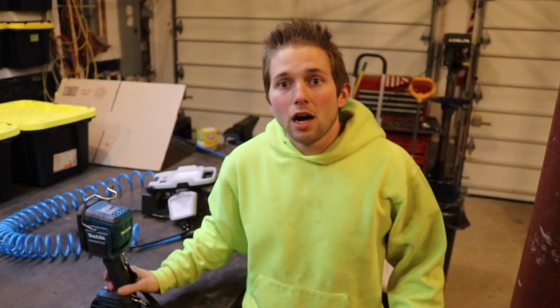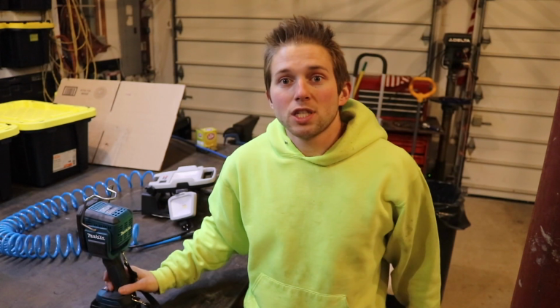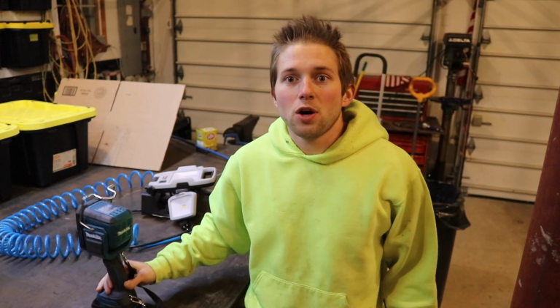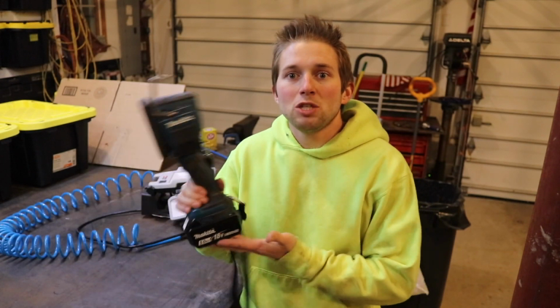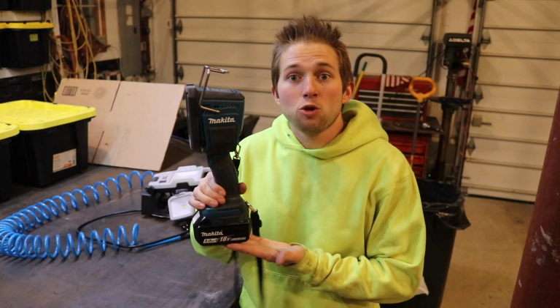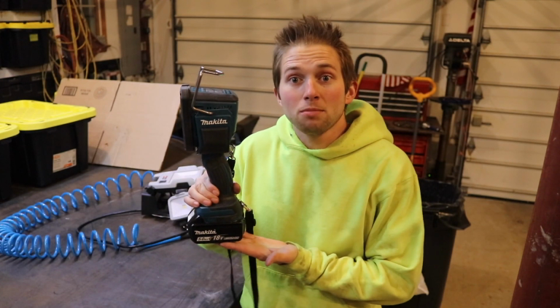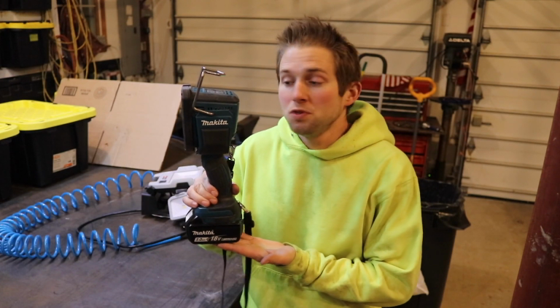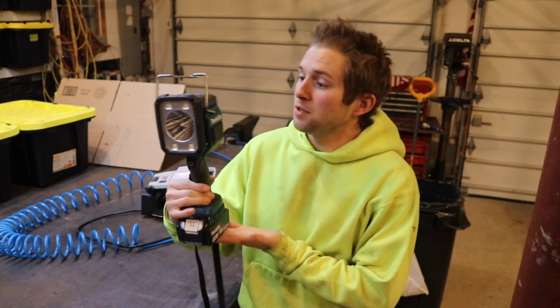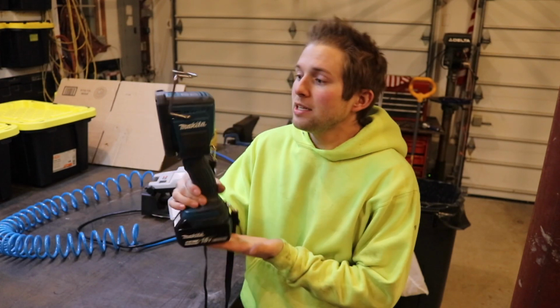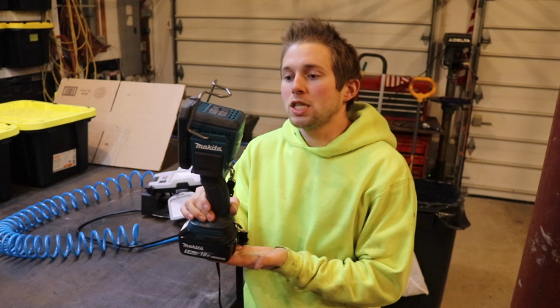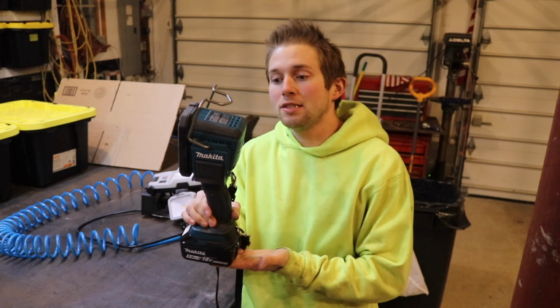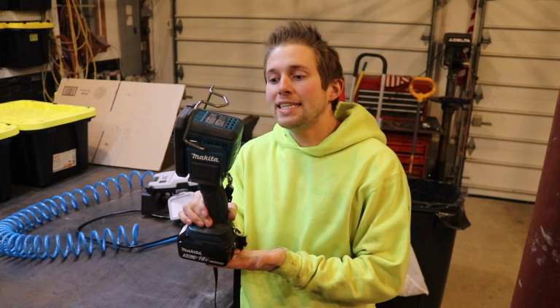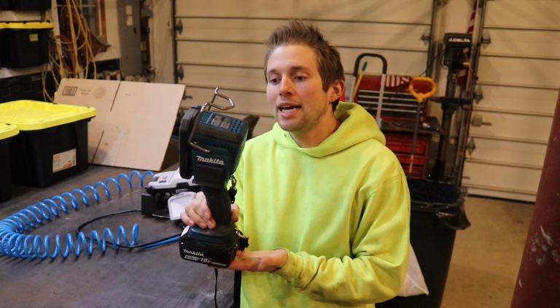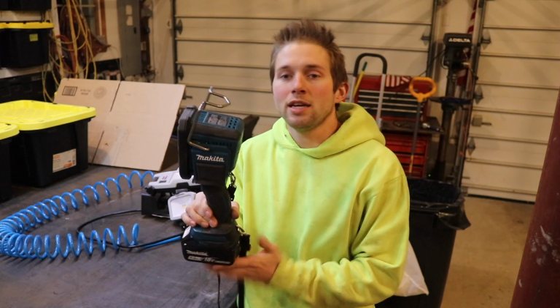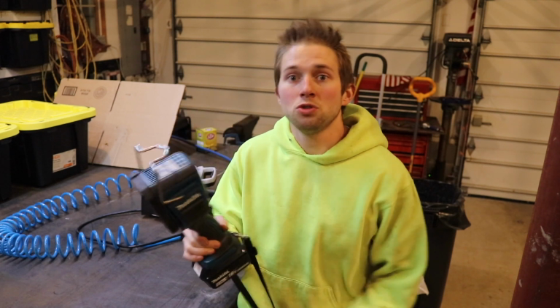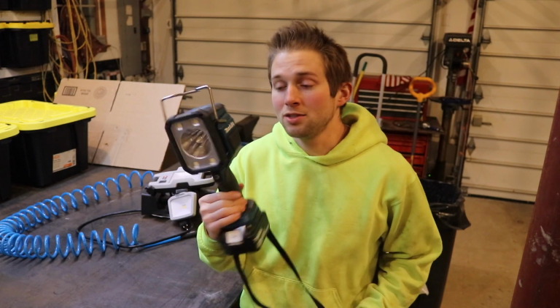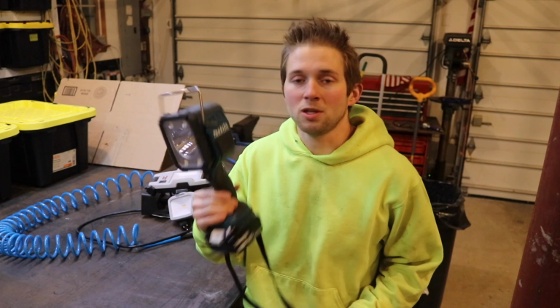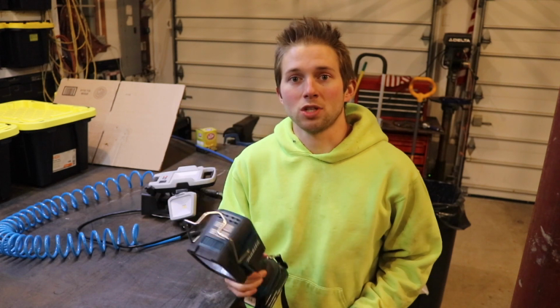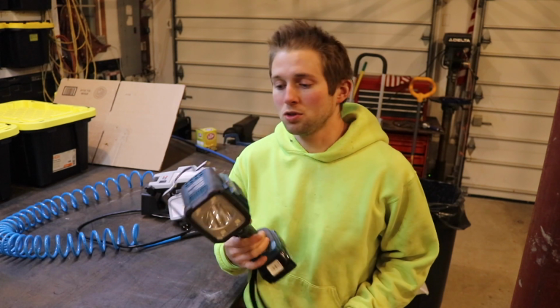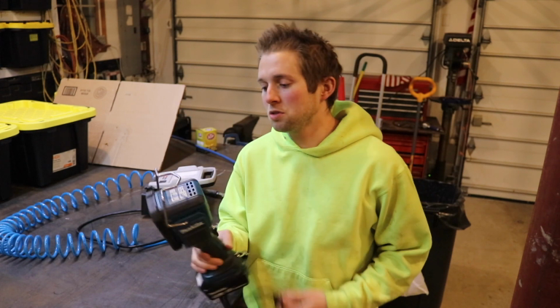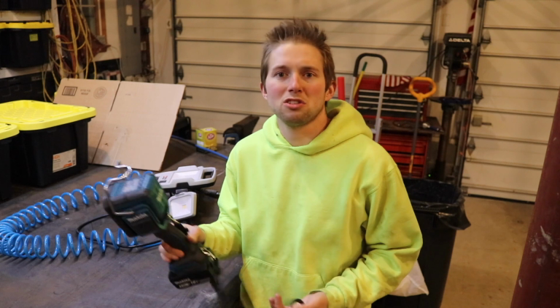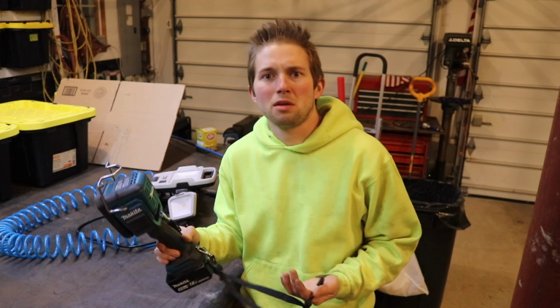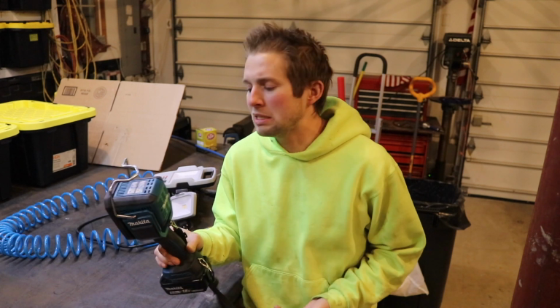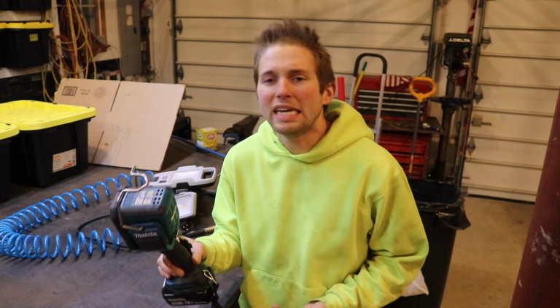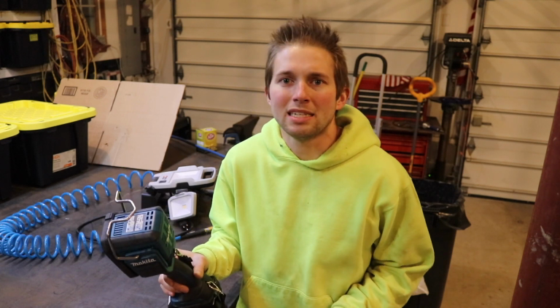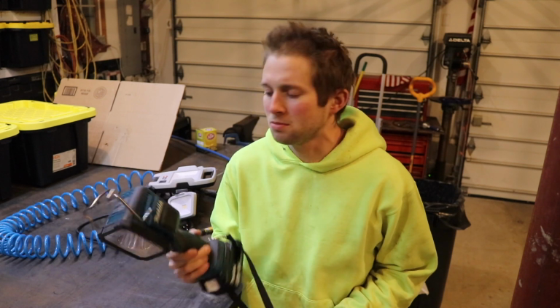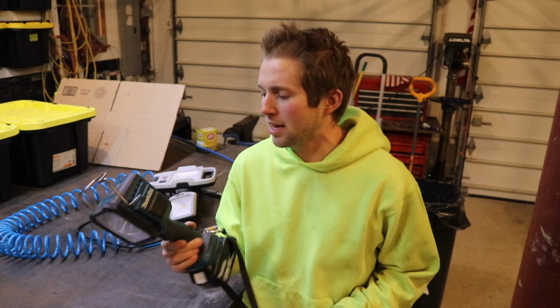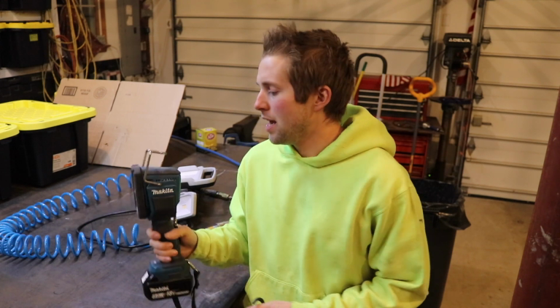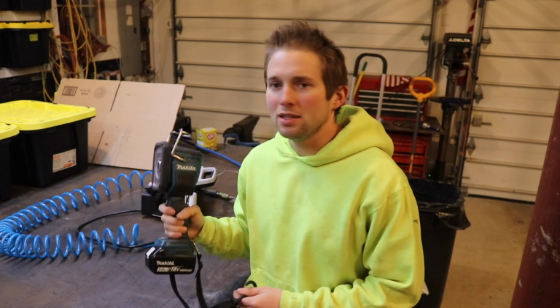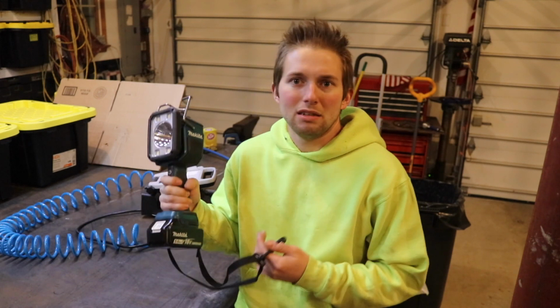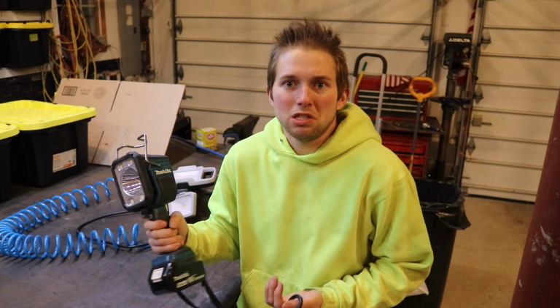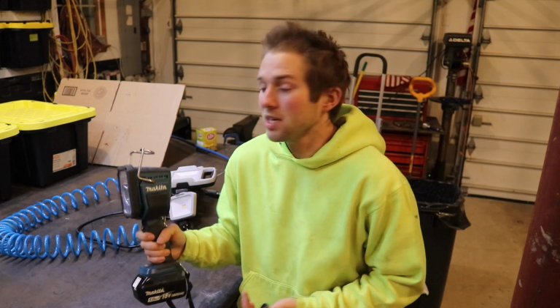For tonight's video, I'm going to be doing a quick unbiased review of this Makita flashlight. This is a Makita DML812, and this is something my sister got me for Christmas. It retails, I think, between $80 and $90. And it's really a great flashlight.